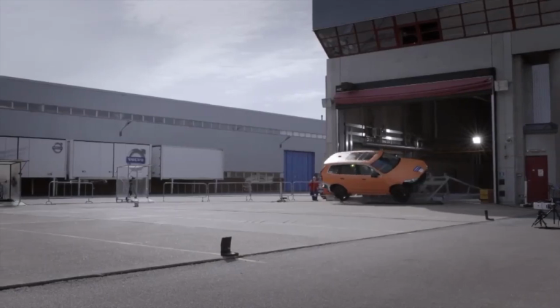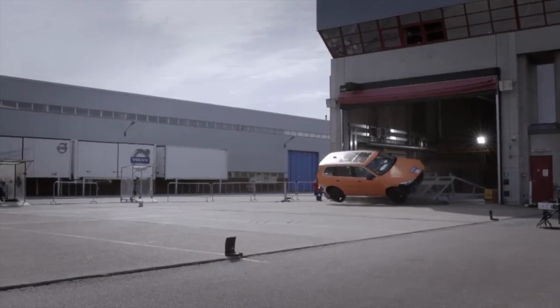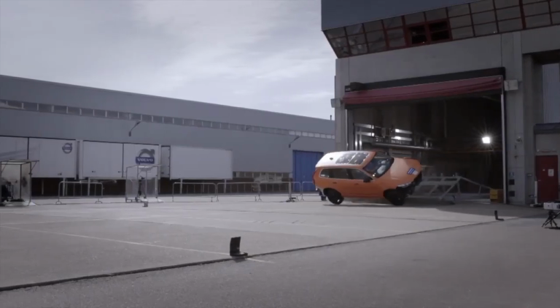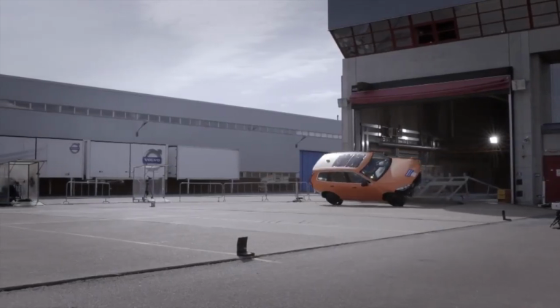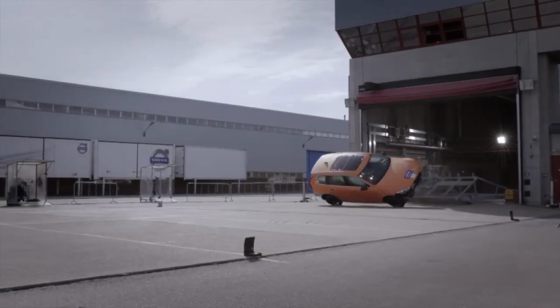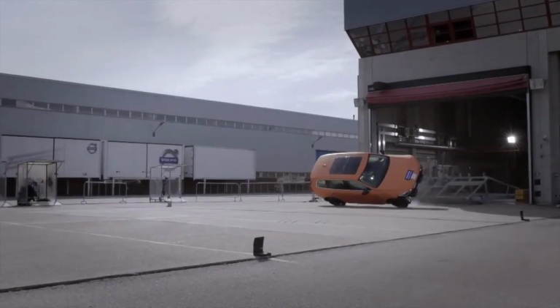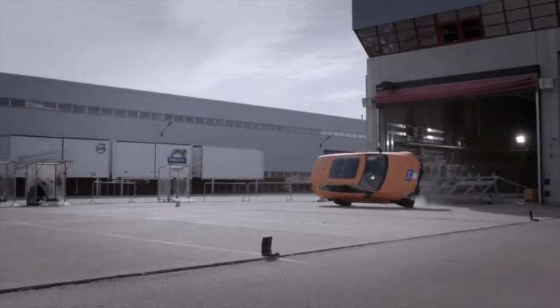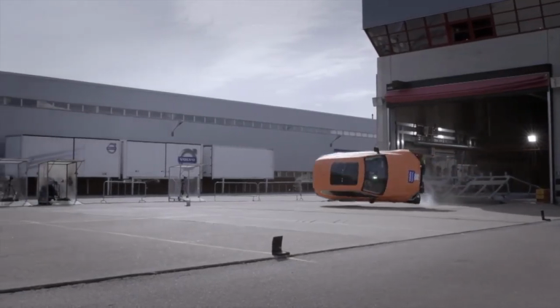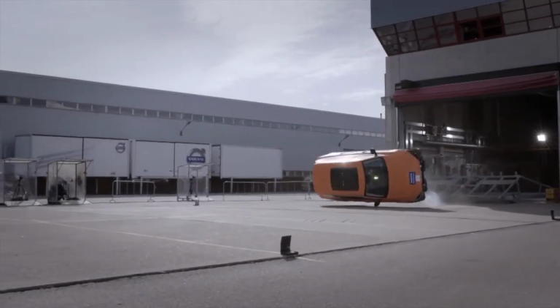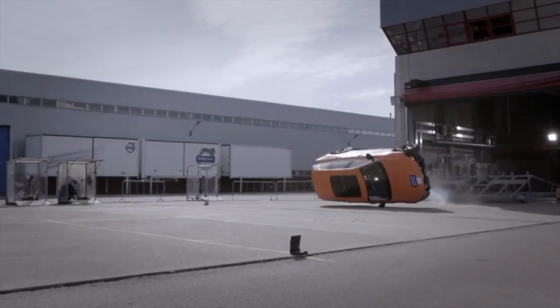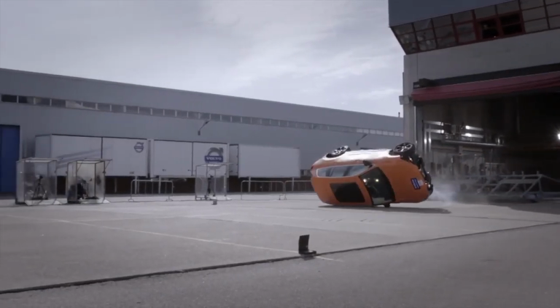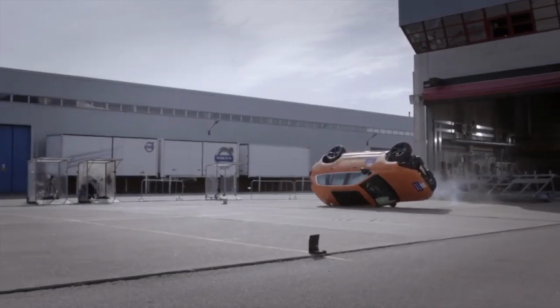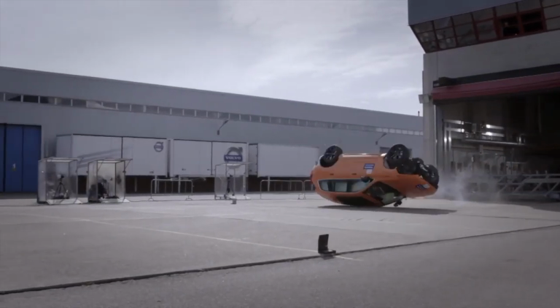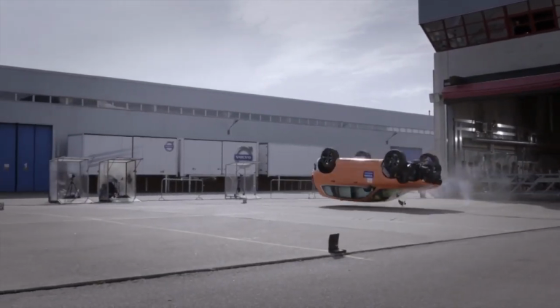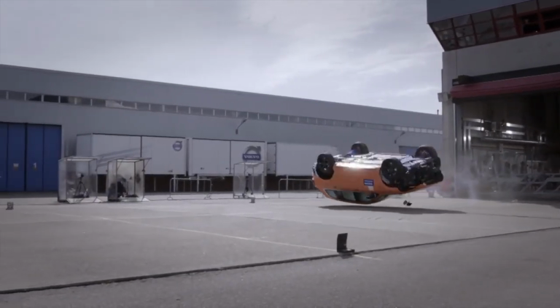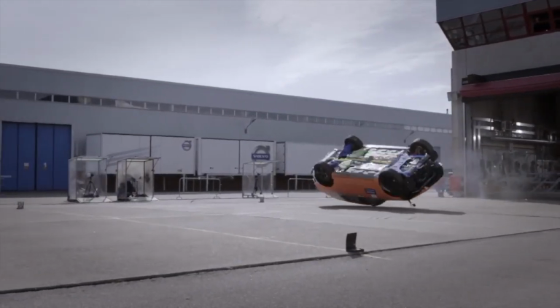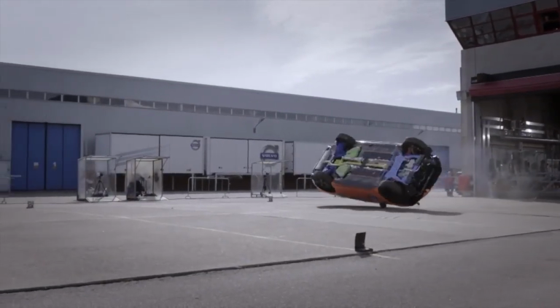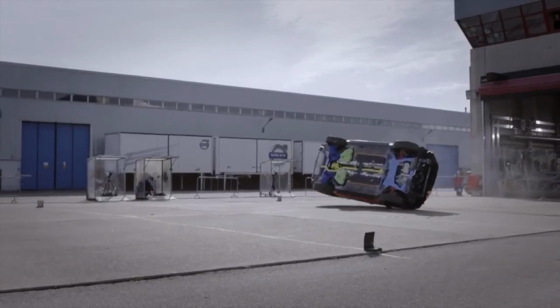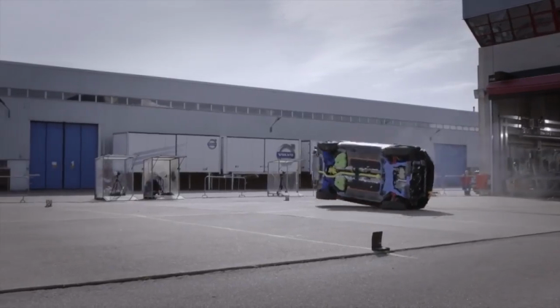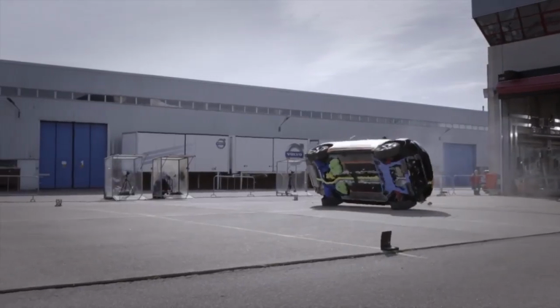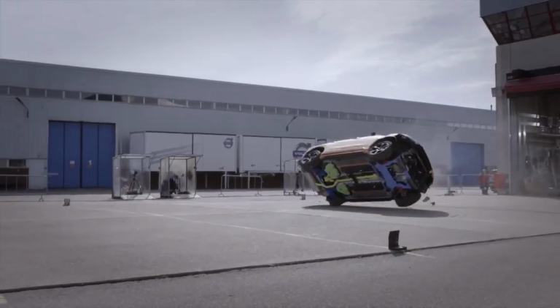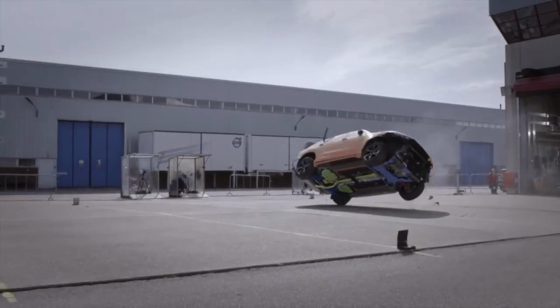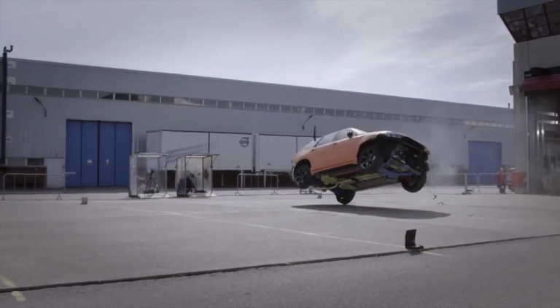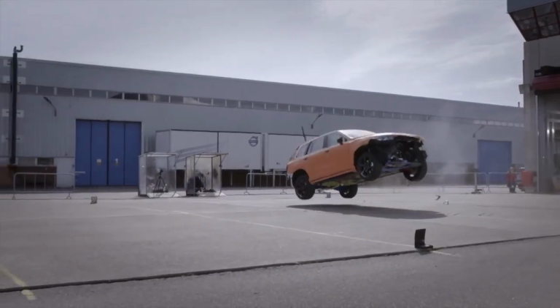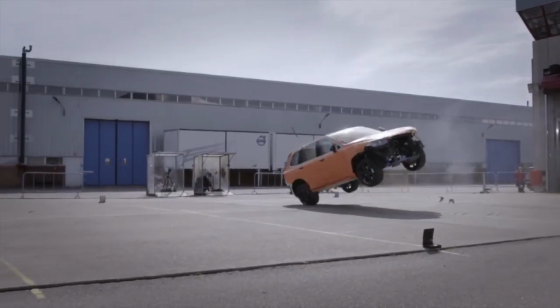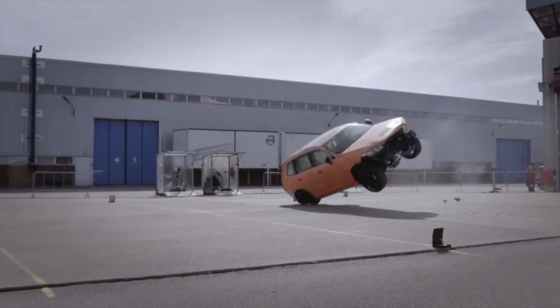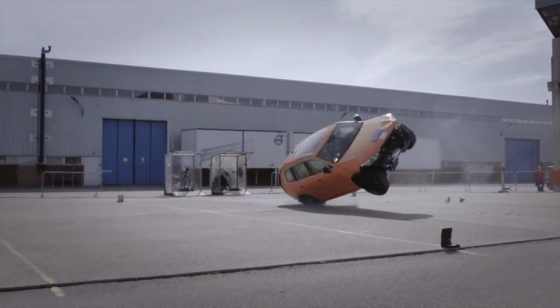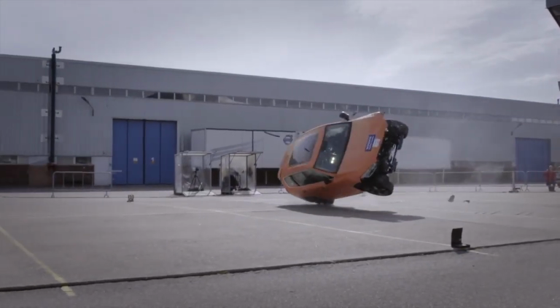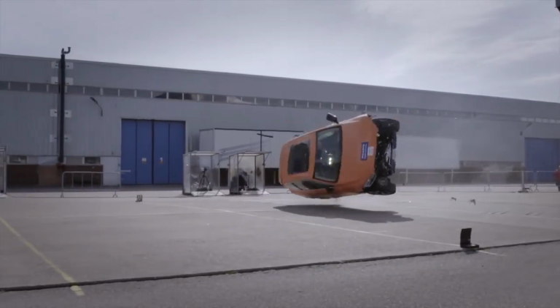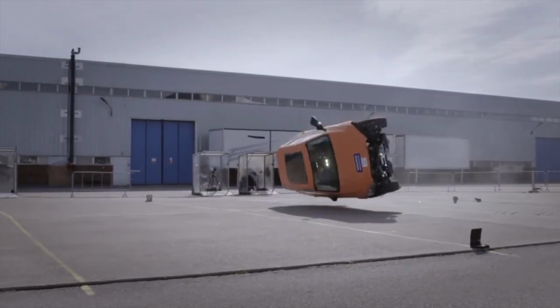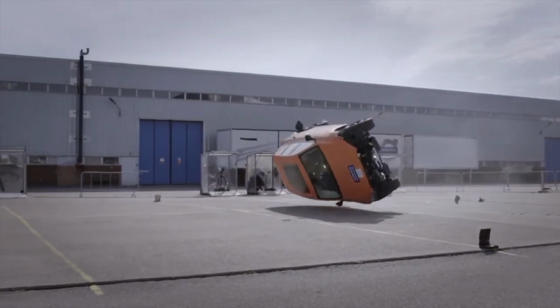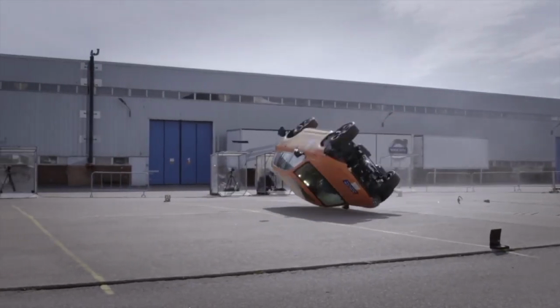In the event of a rollover, the unique roof design and construction helps protect the occupants, even with the large panoramic moonroof.